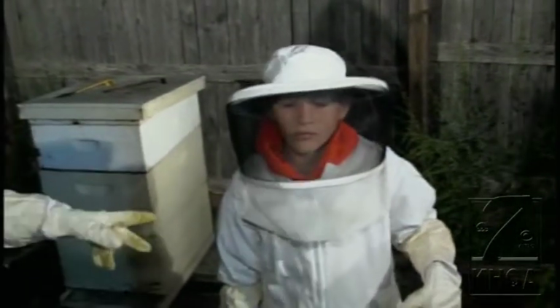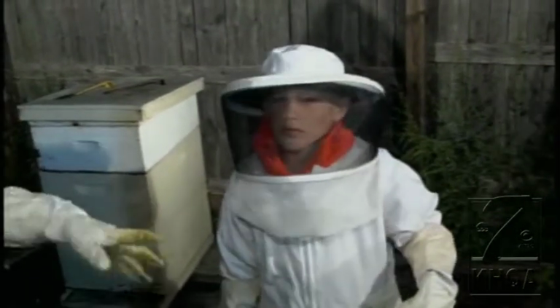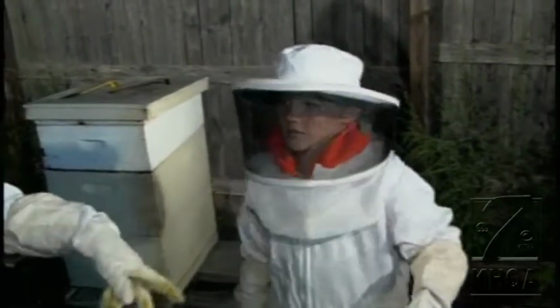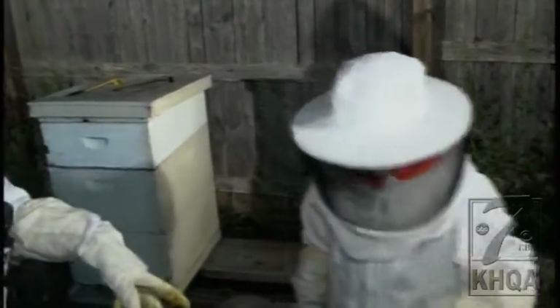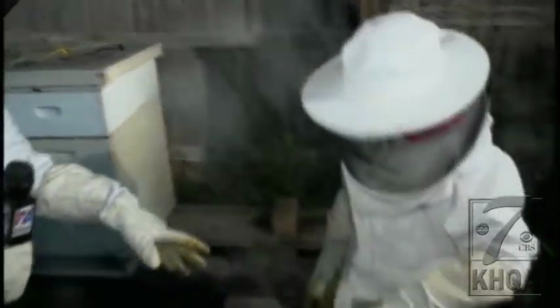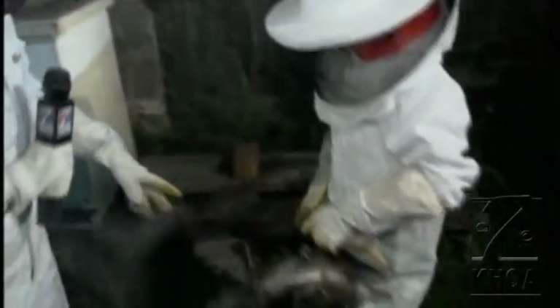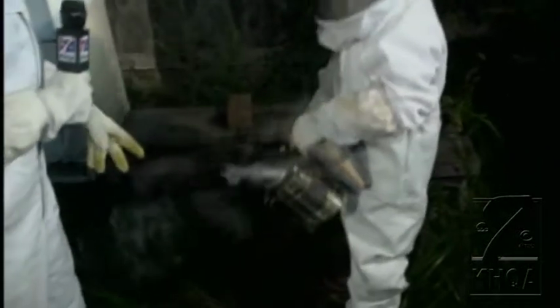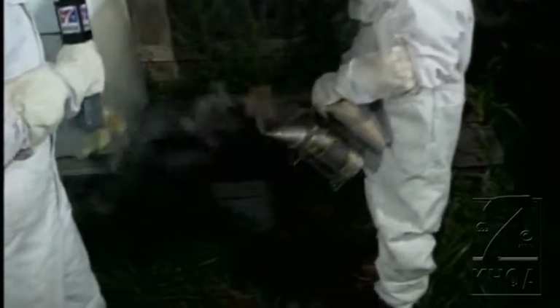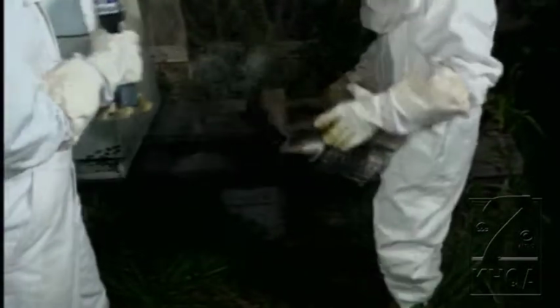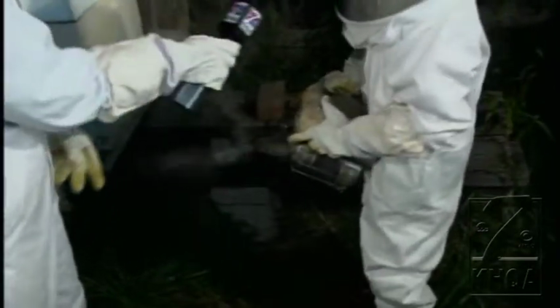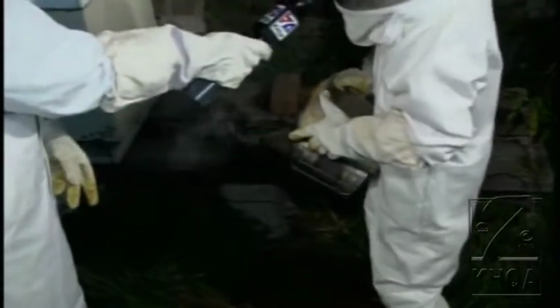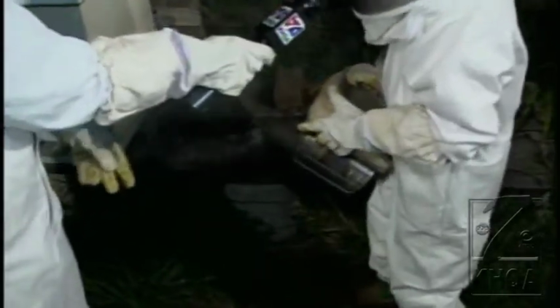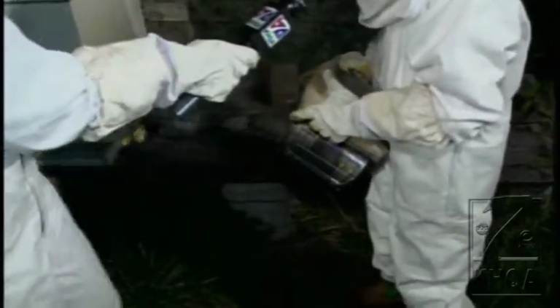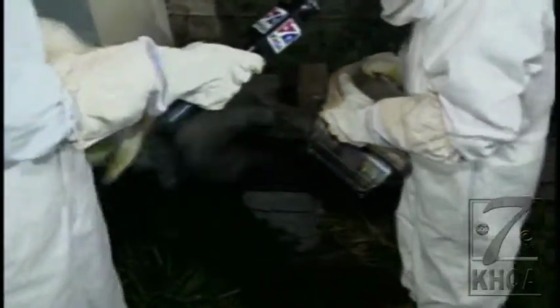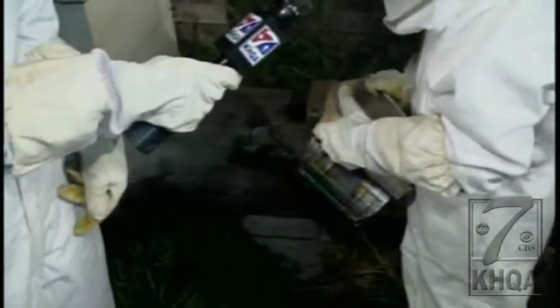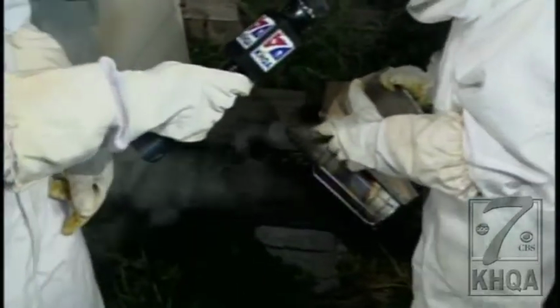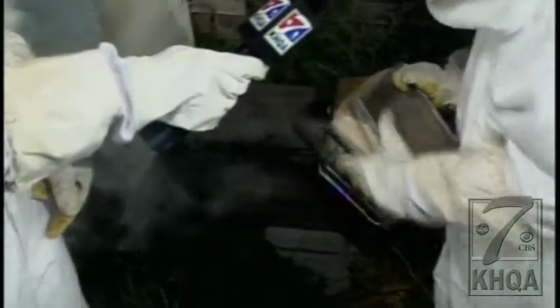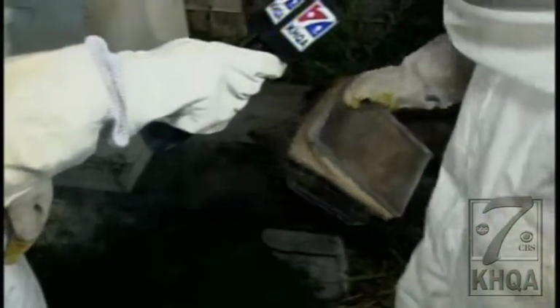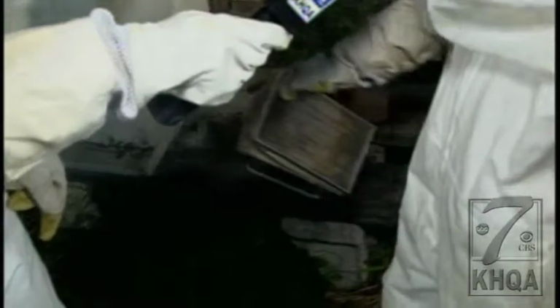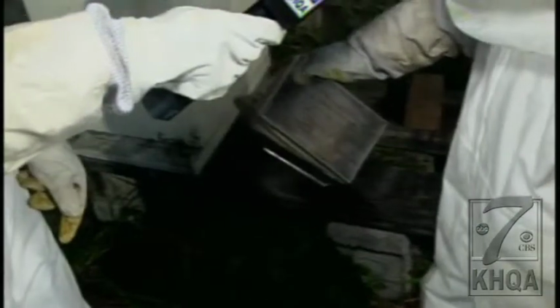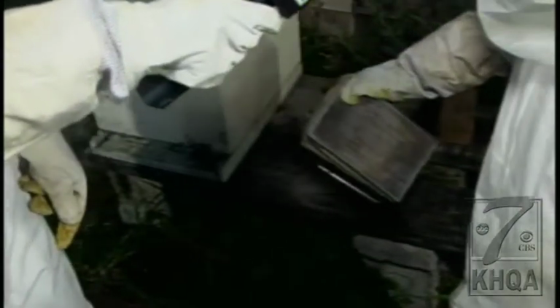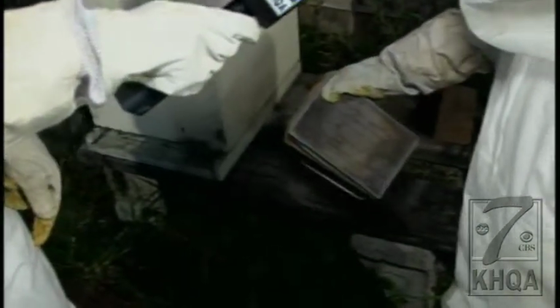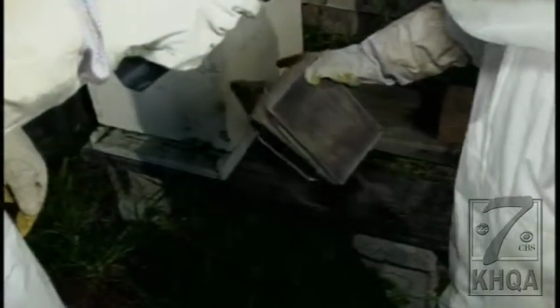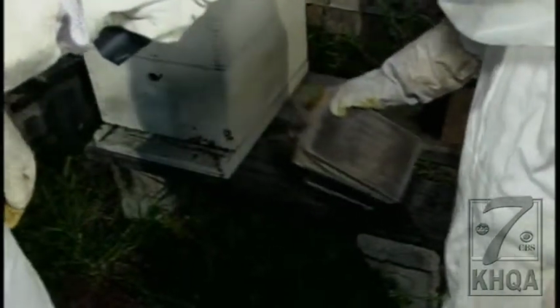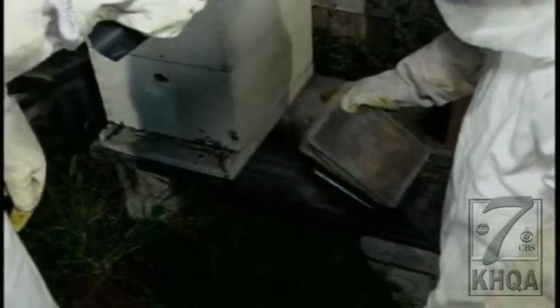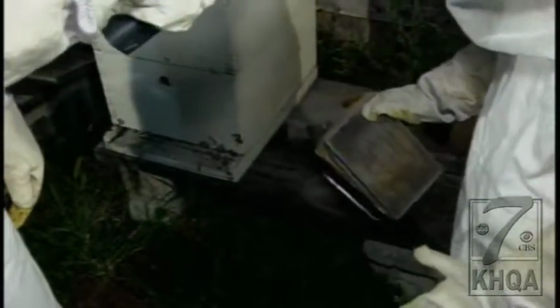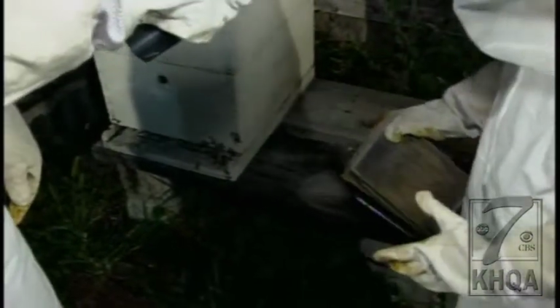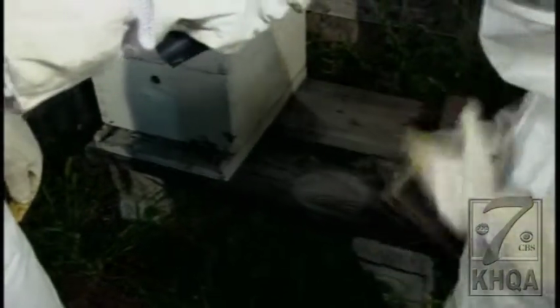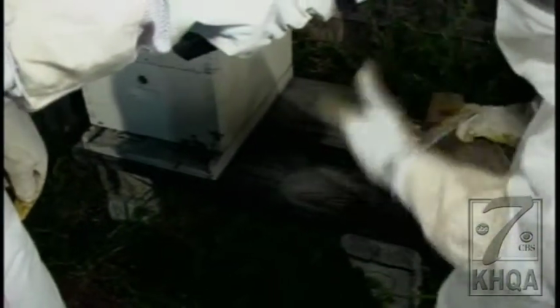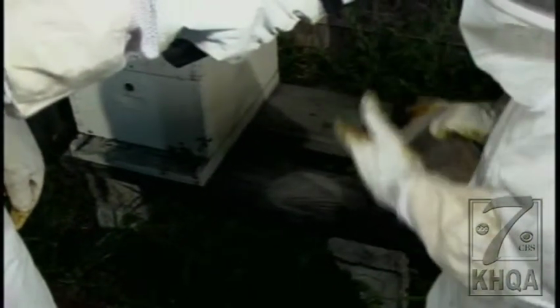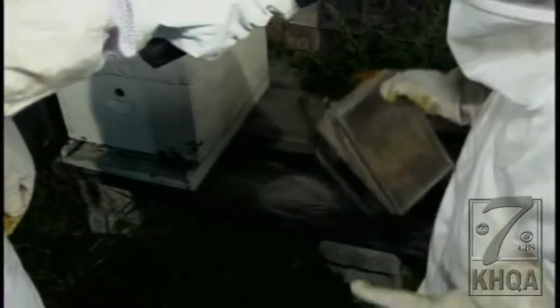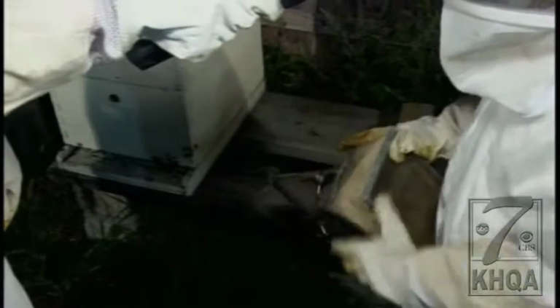What are you doing right now? You've got a contraption in your hand I've never seen before. Well, this is a smoker, and I smoked through the entrance so they know that we're going to get in the hive.